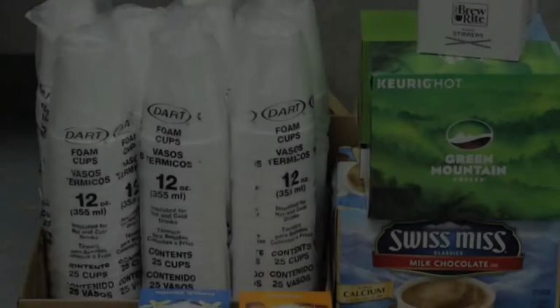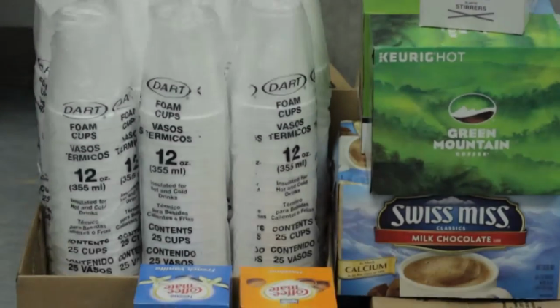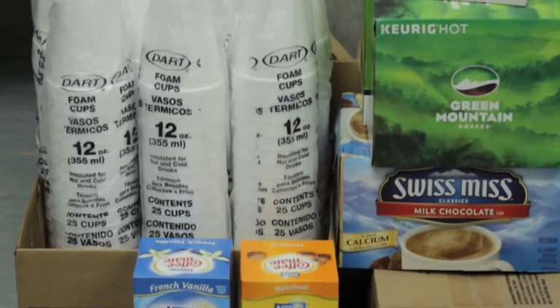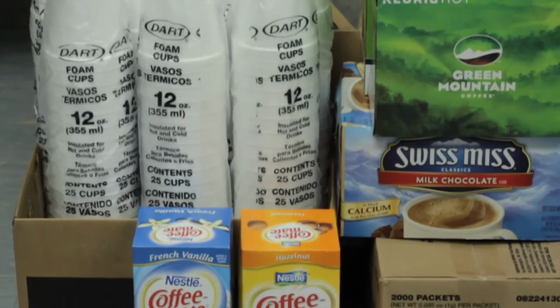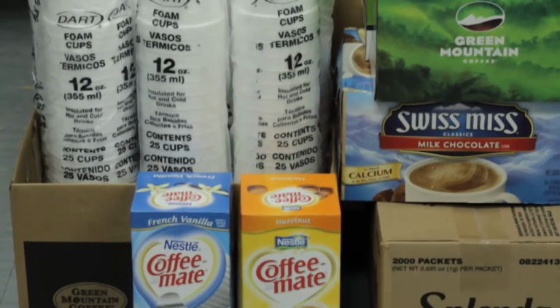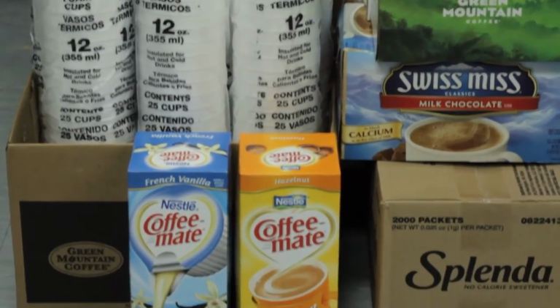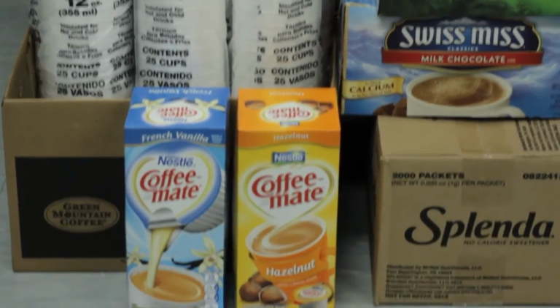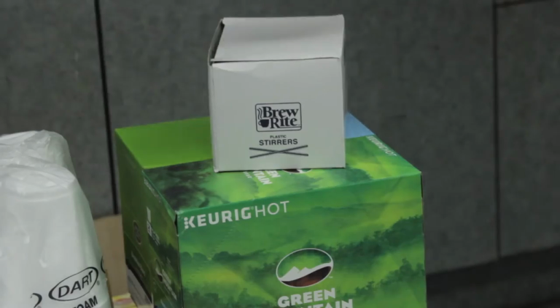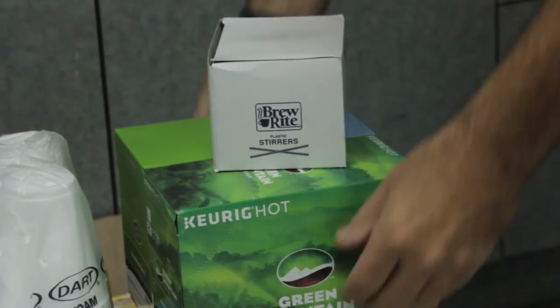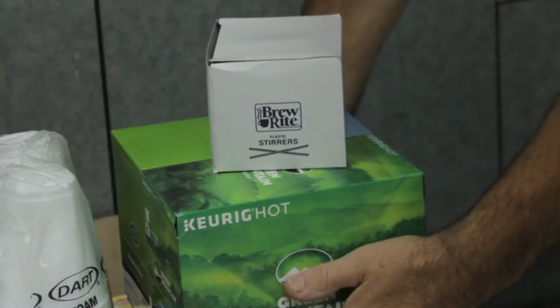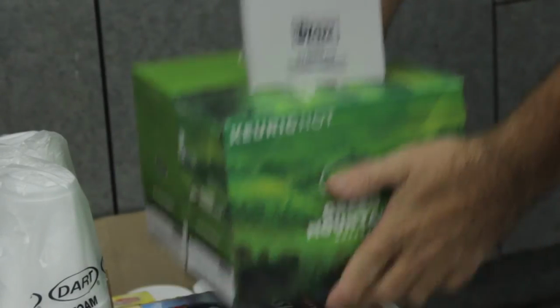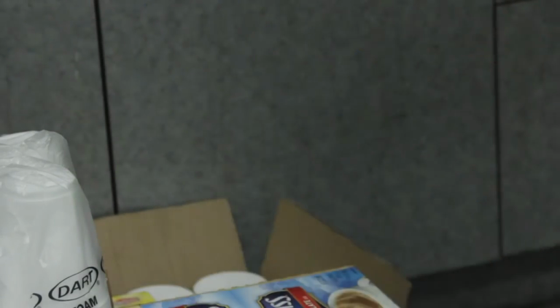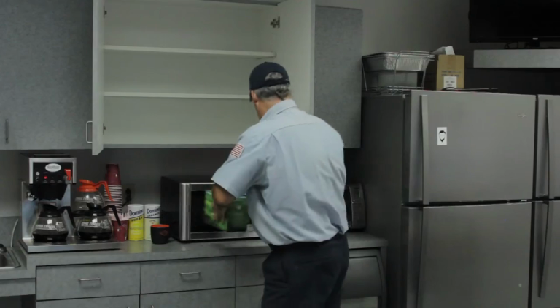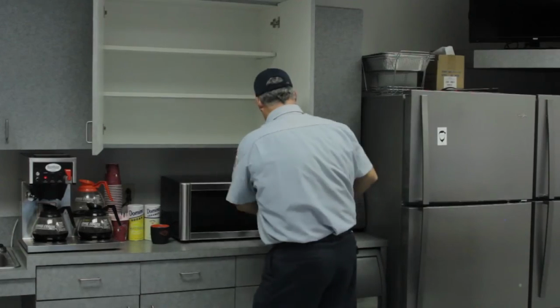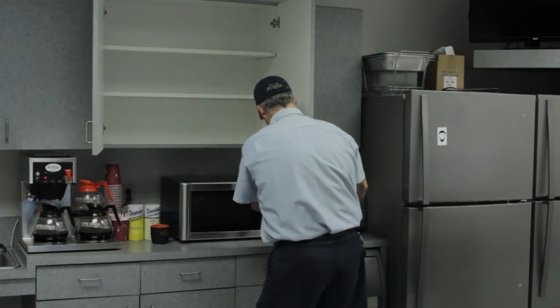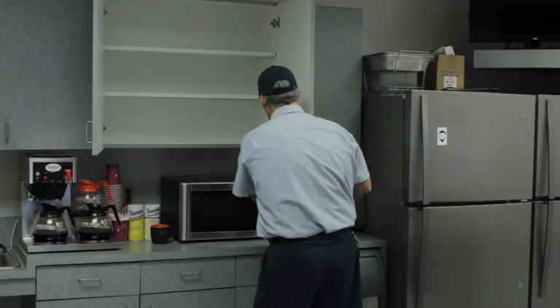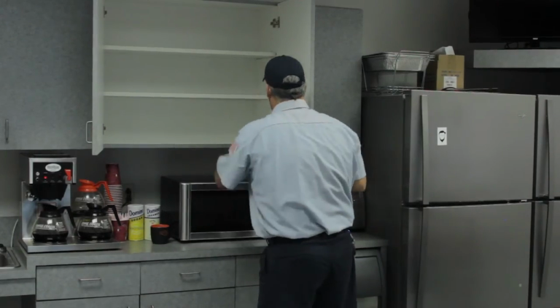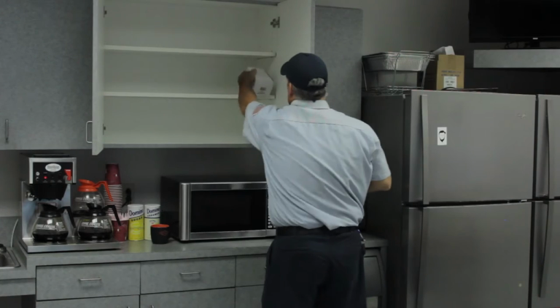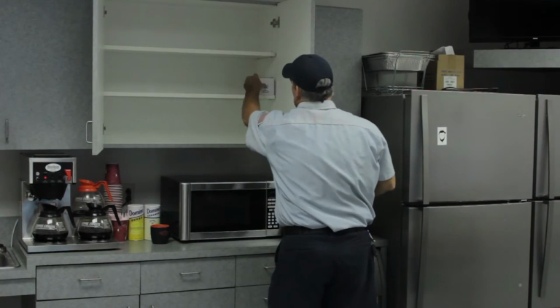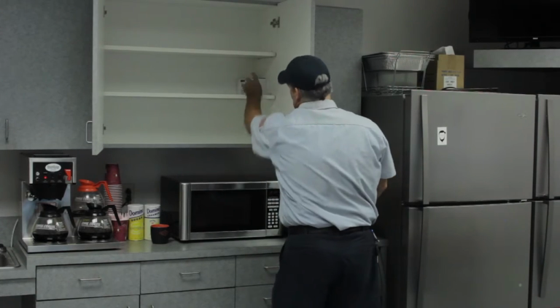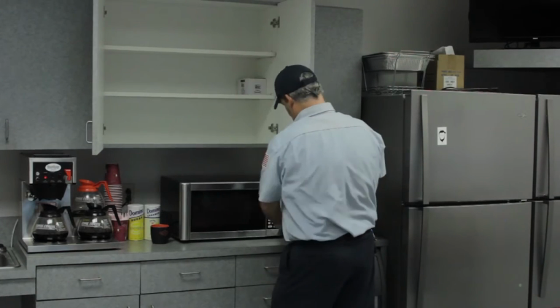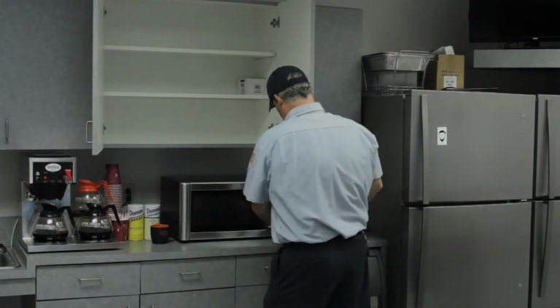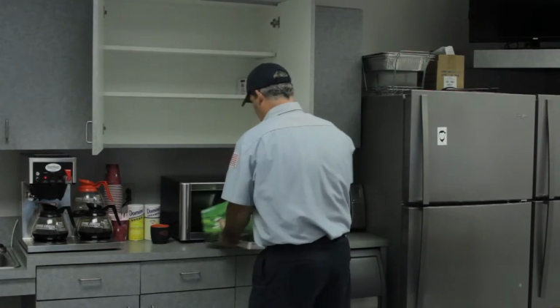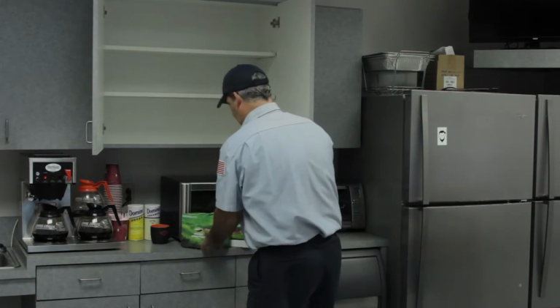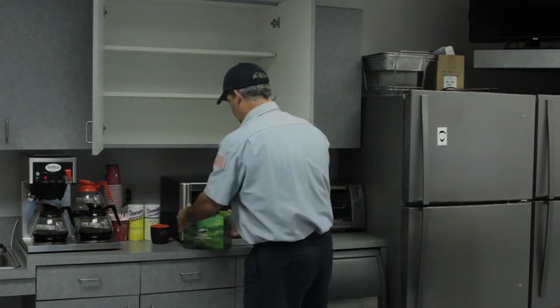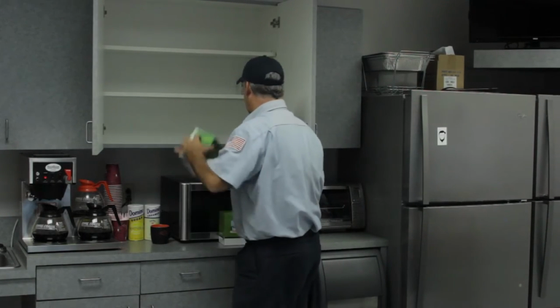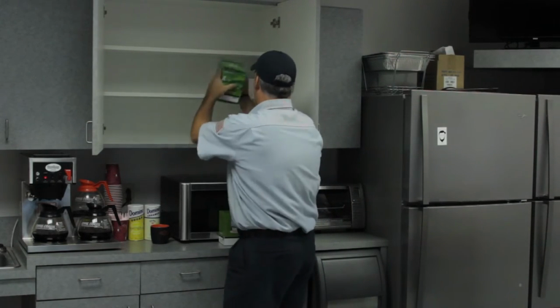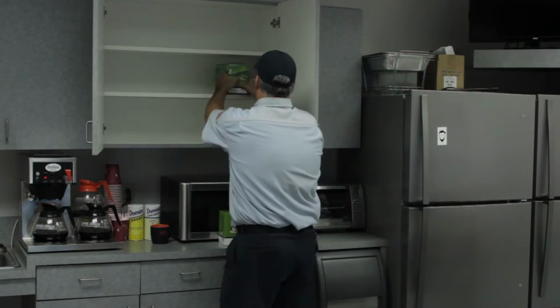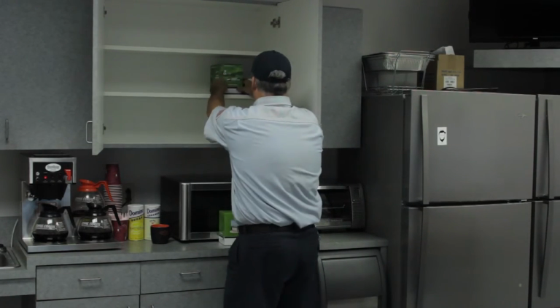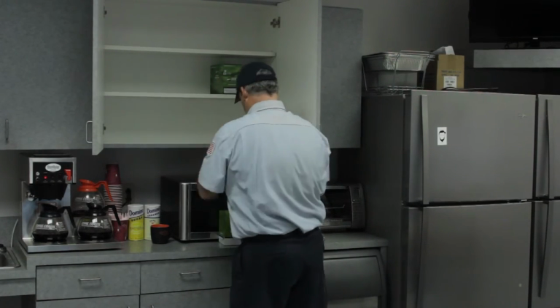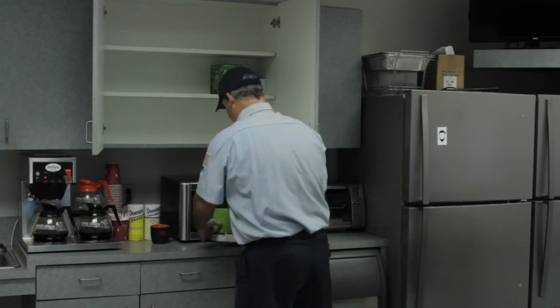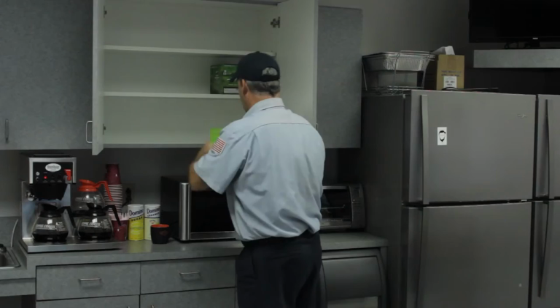After choosing your brewer and choosing your coffee, our route salesman will begin delivering on regular route intervals. He will stock your cabinets and make sure you have just enough of the products you've requested to fuel your day.